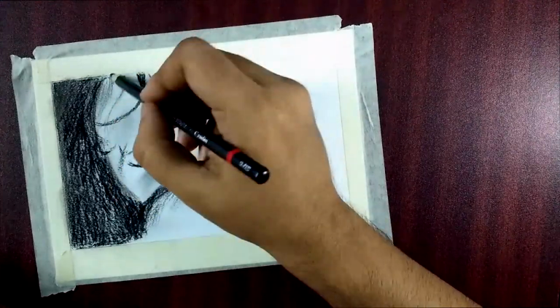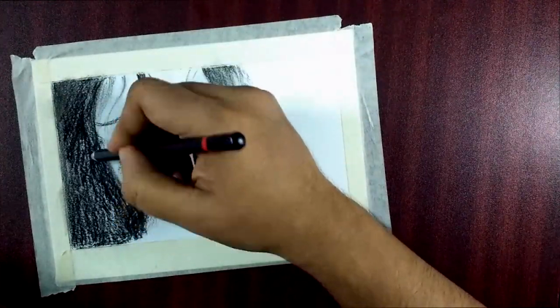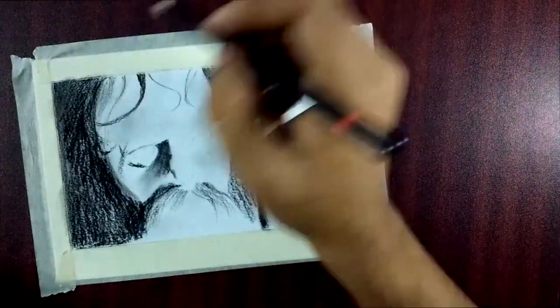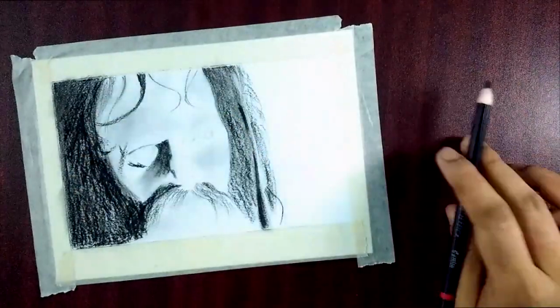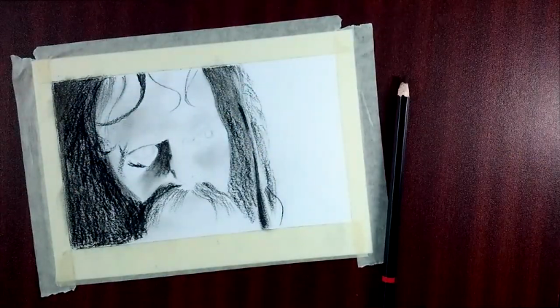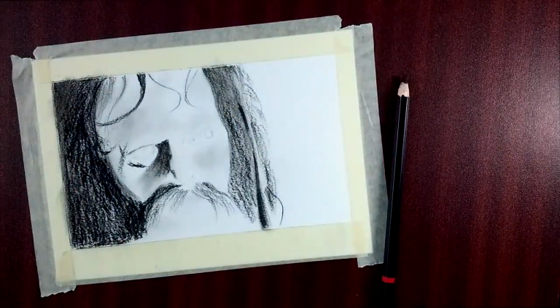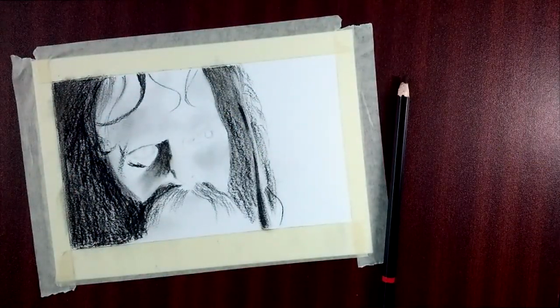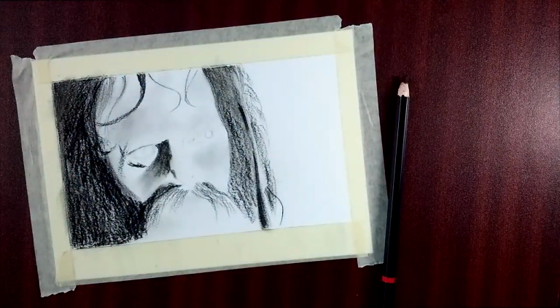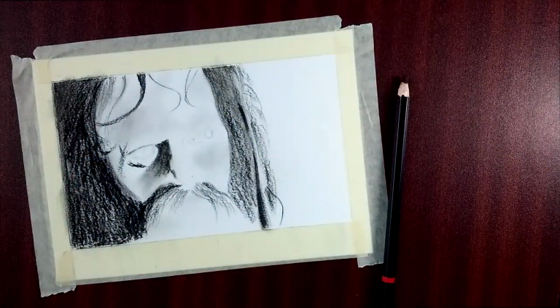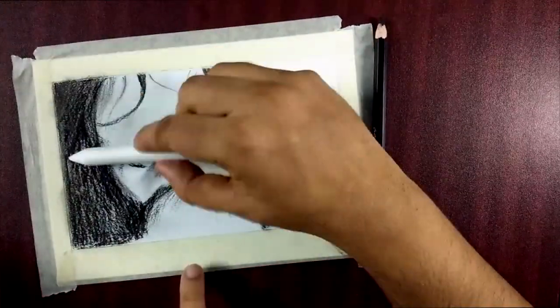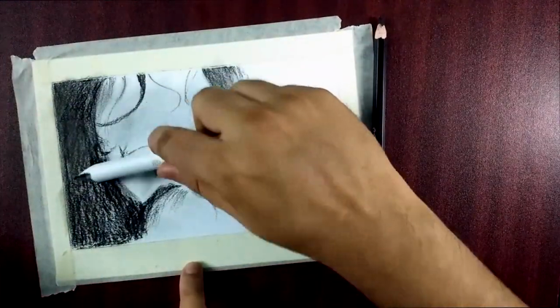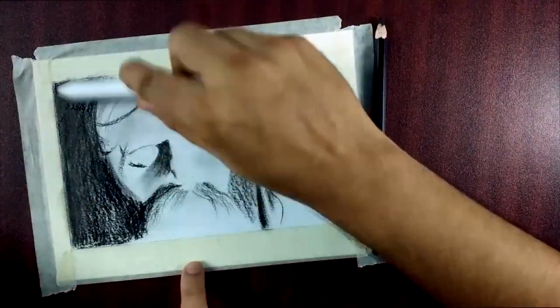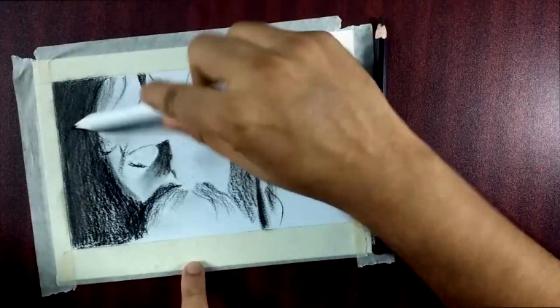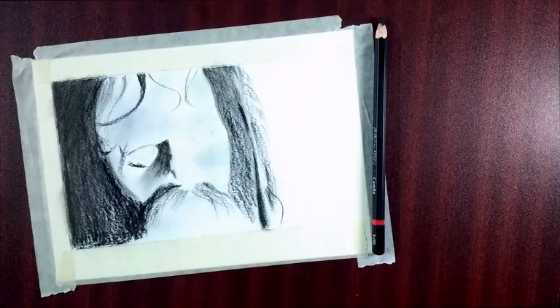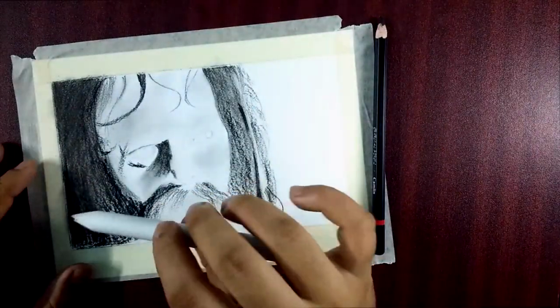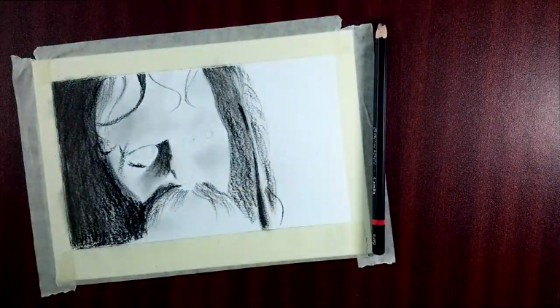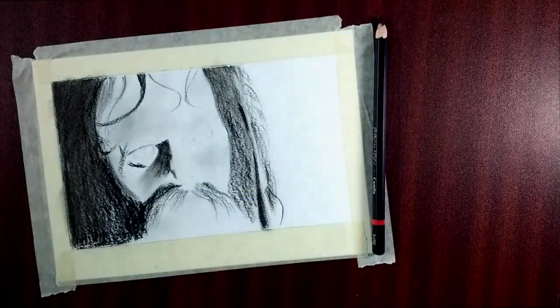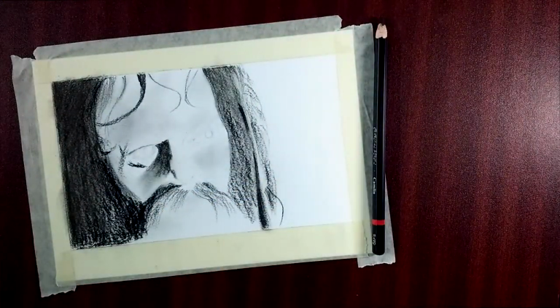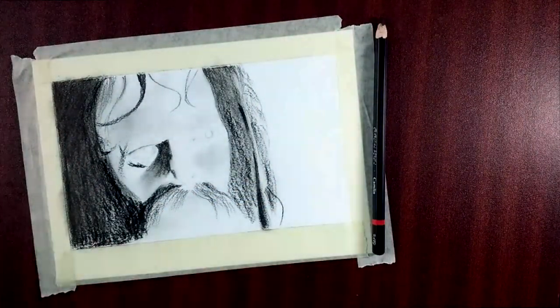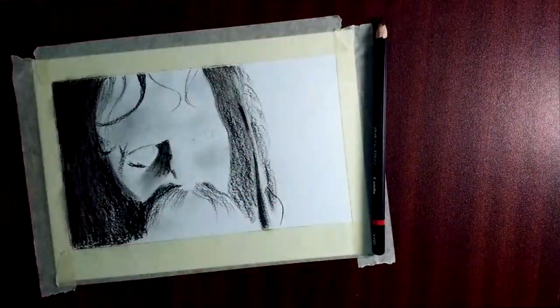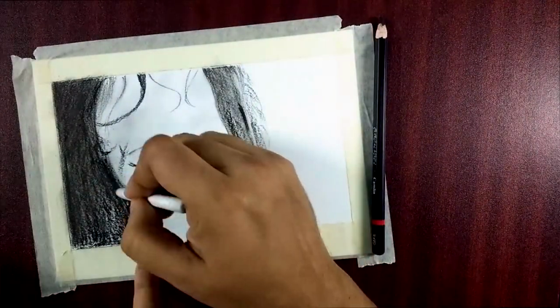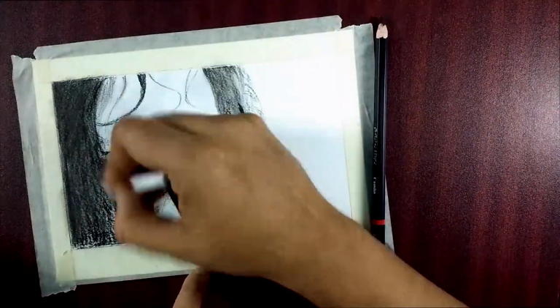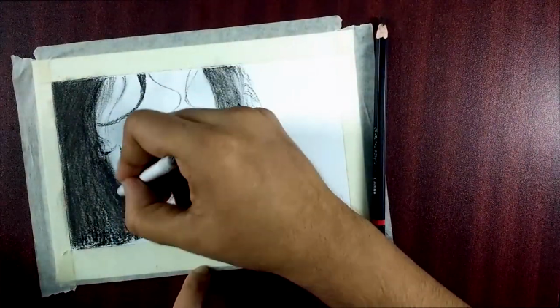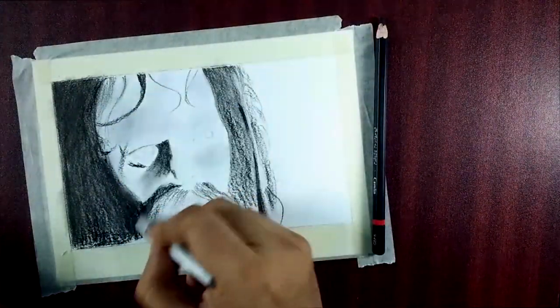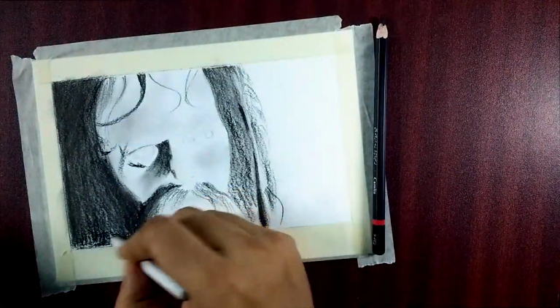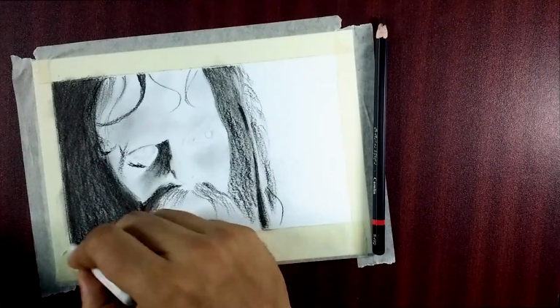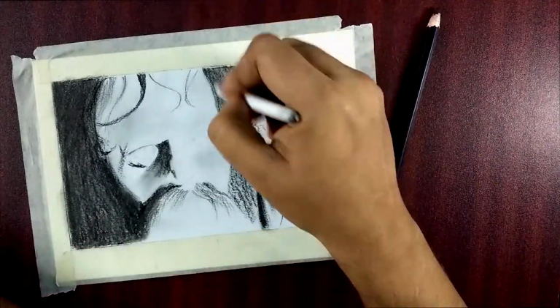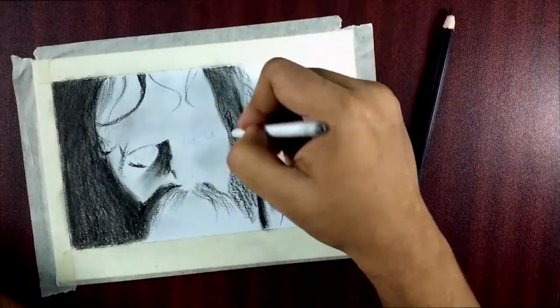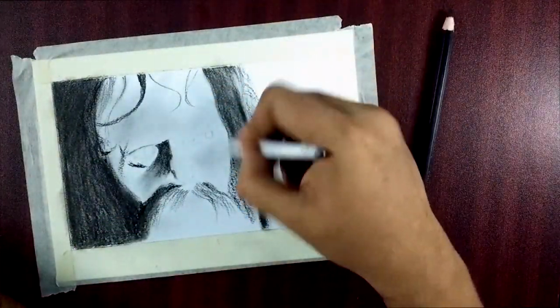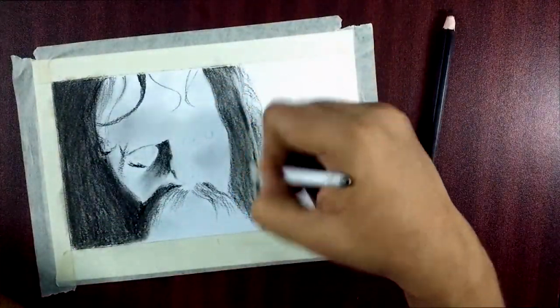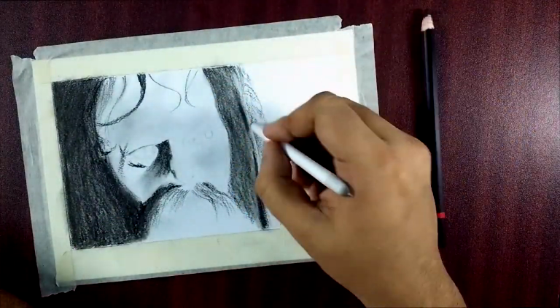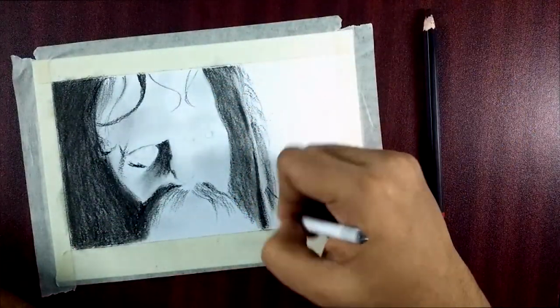Stay with me — you can see the techniques and what I've done. The final outcome photograph is there at the end of the video, so please watch the full video. Thank you.